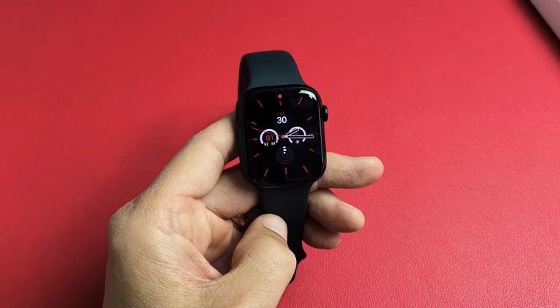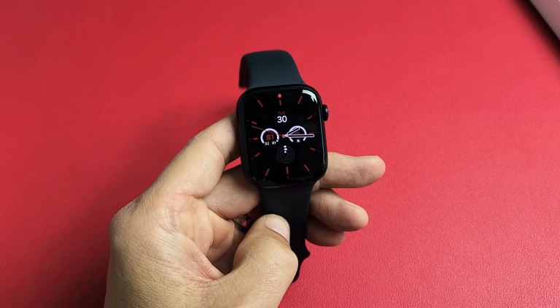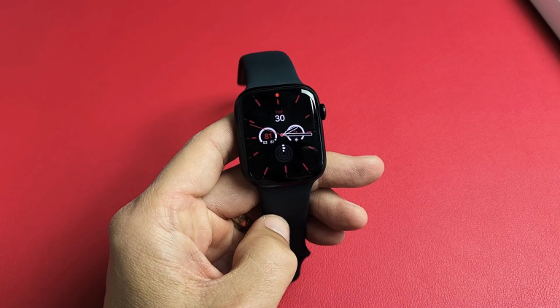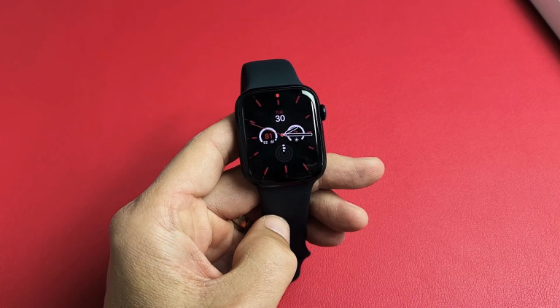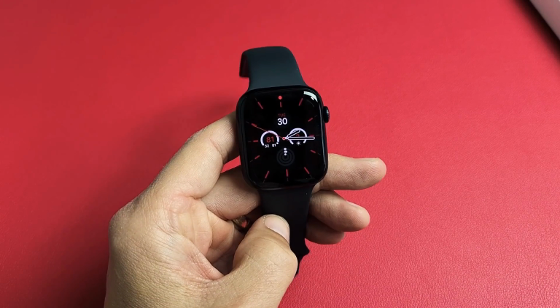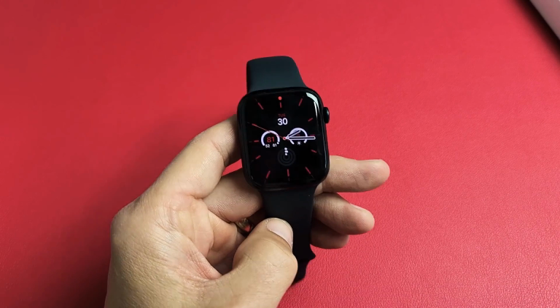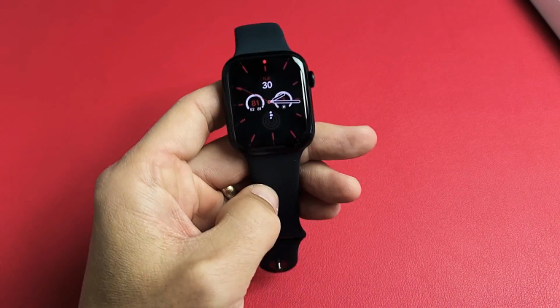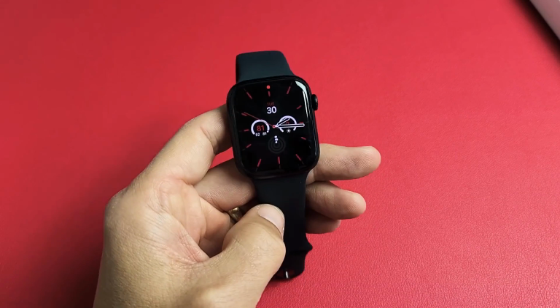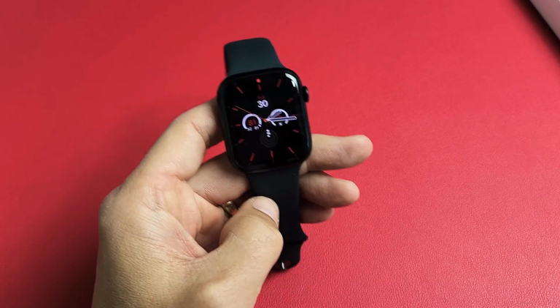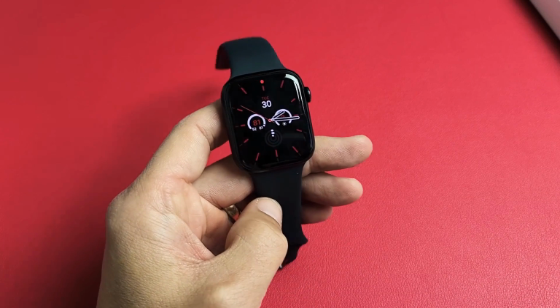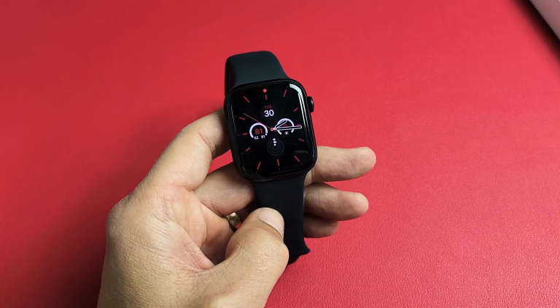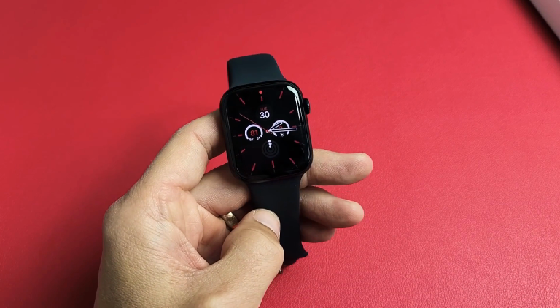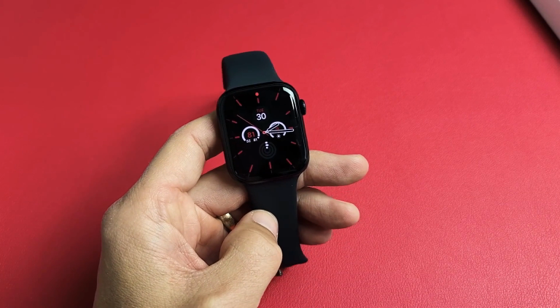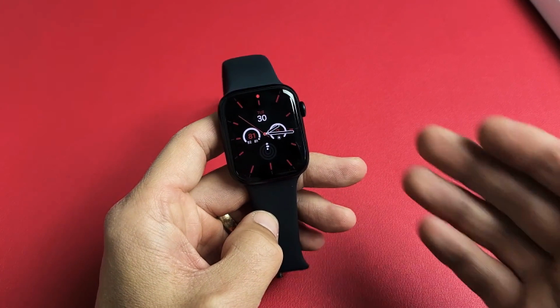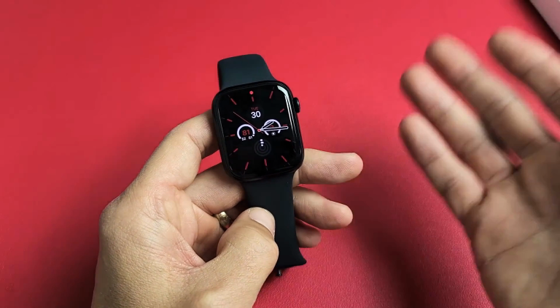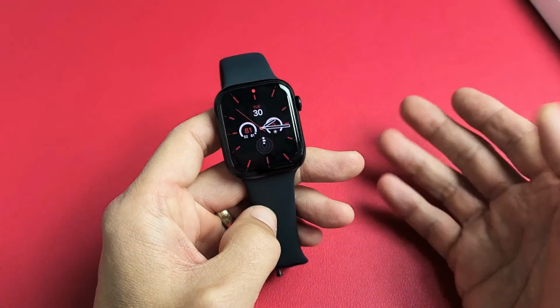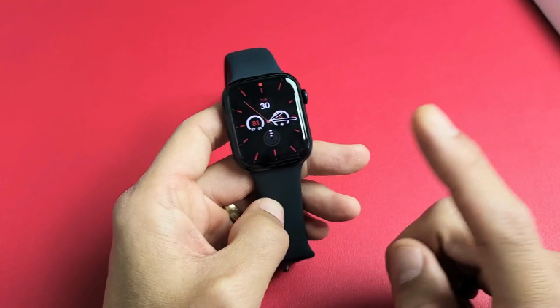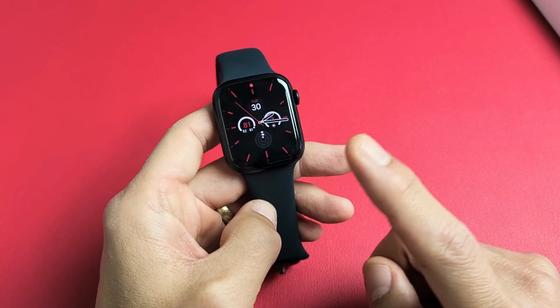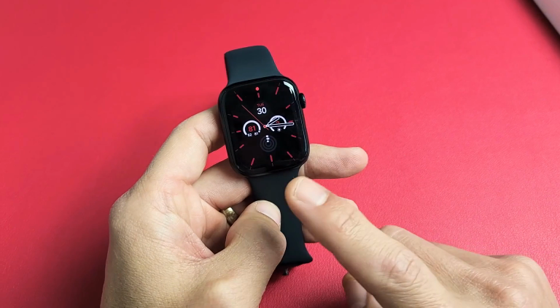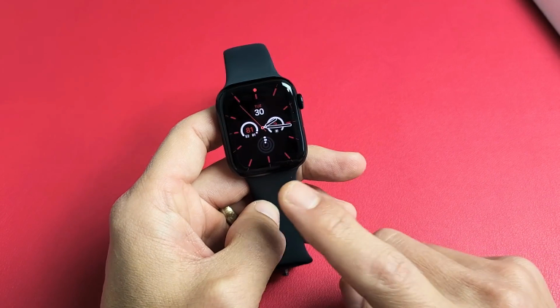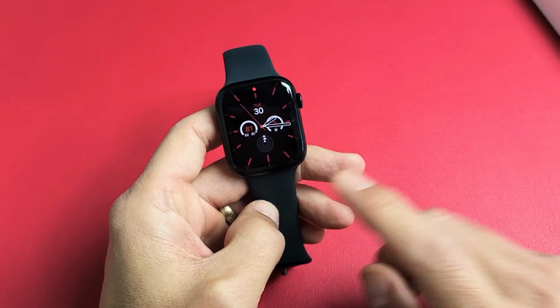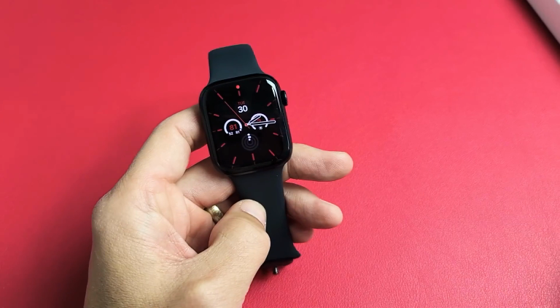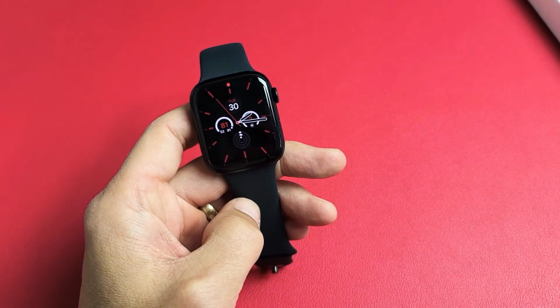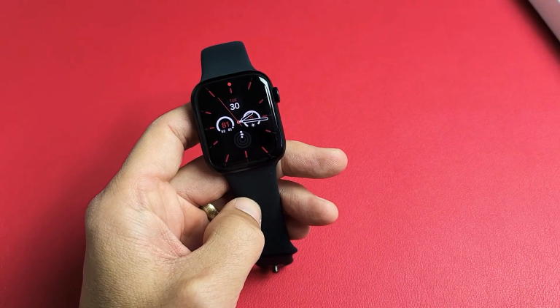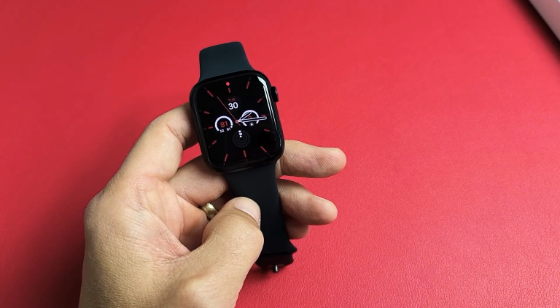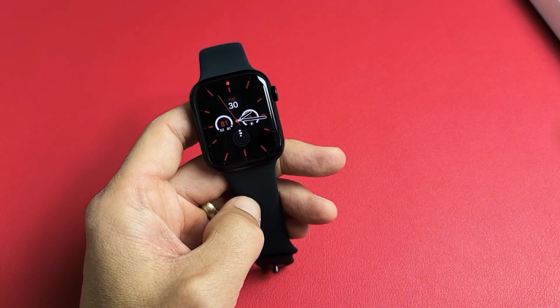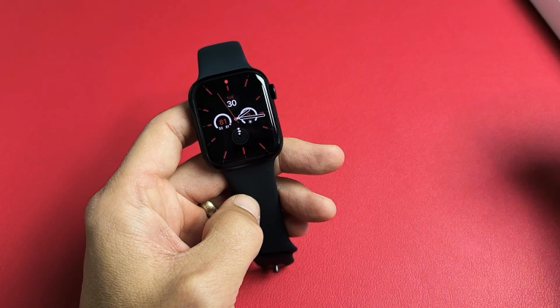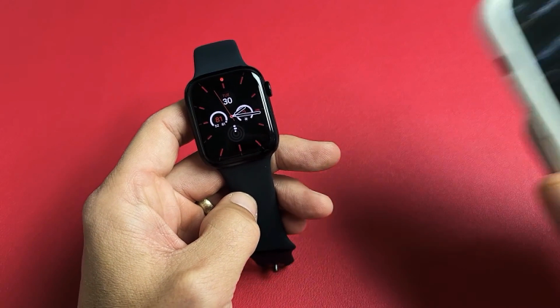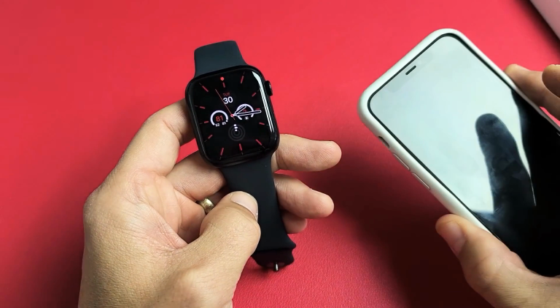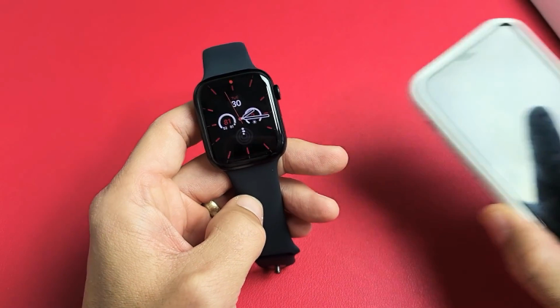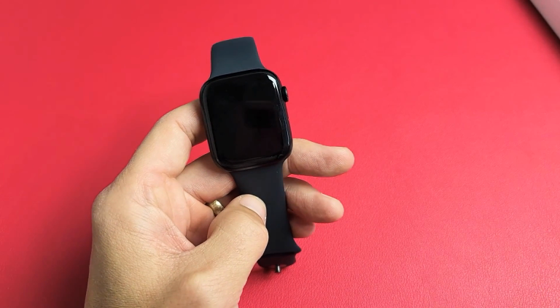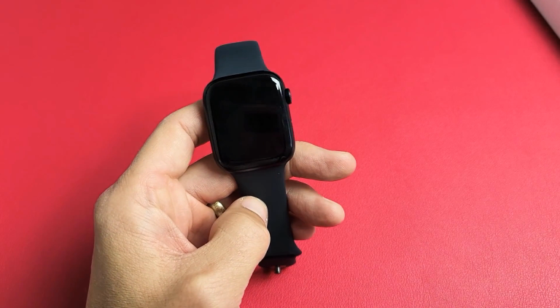Here's an Apple Watch Series 7. I'm going to show you how to do a software update. You can do it two ways — you can do it directly from the watch, or you can do it from your app on your phone.